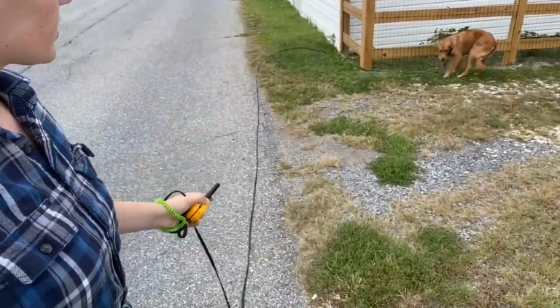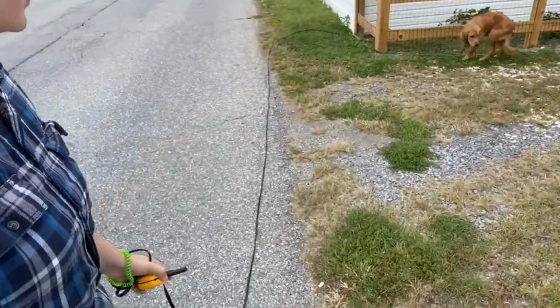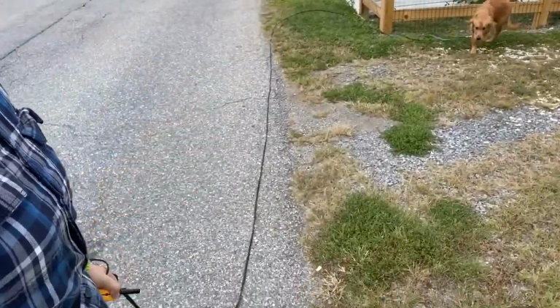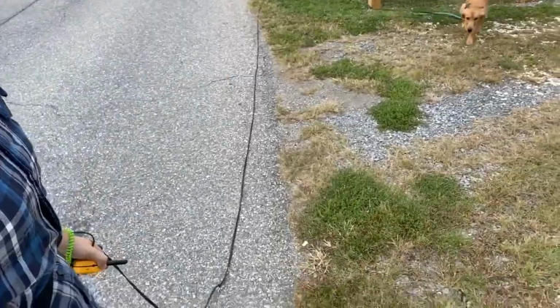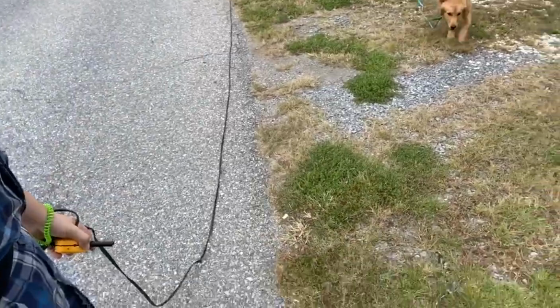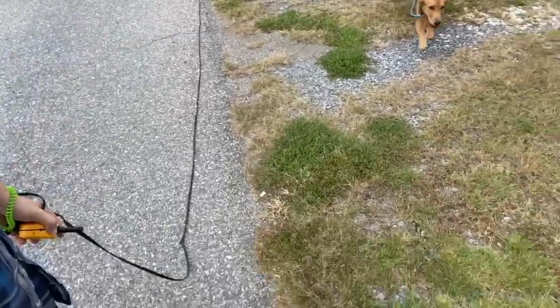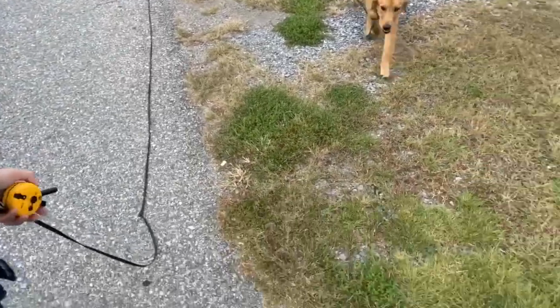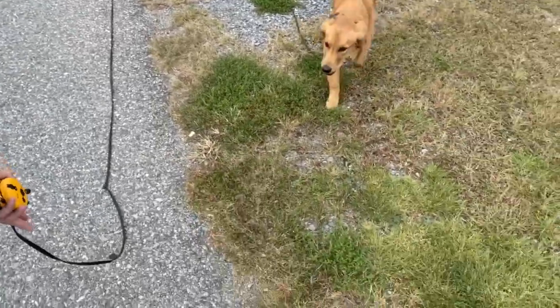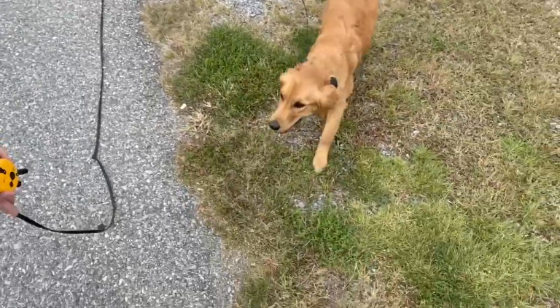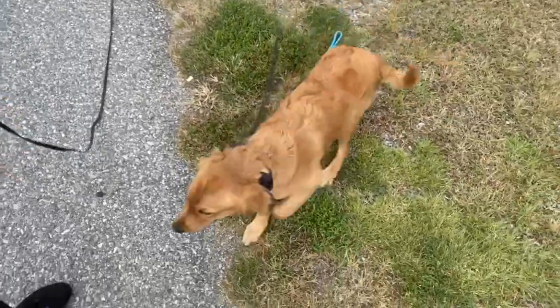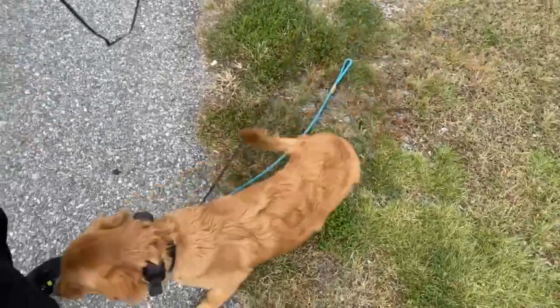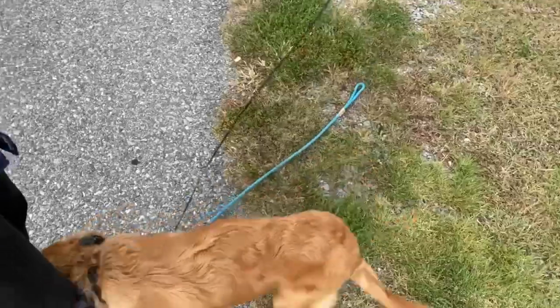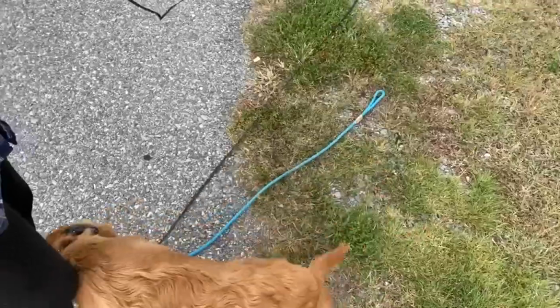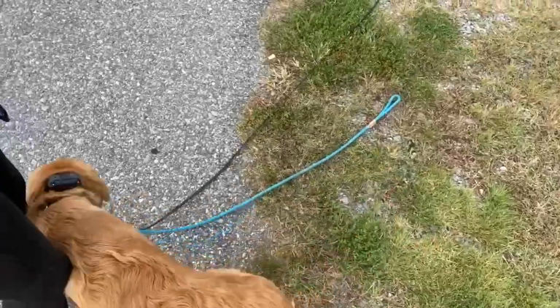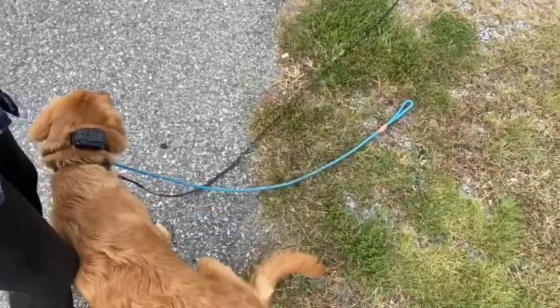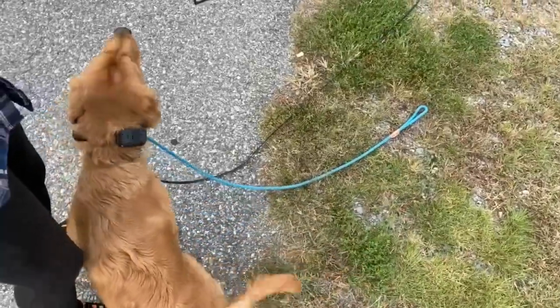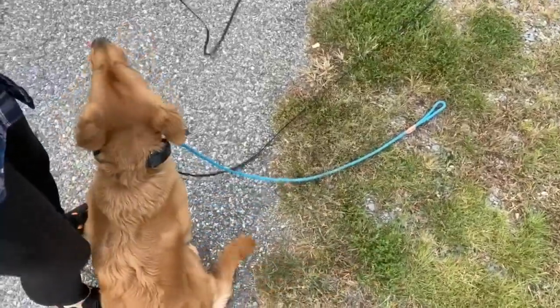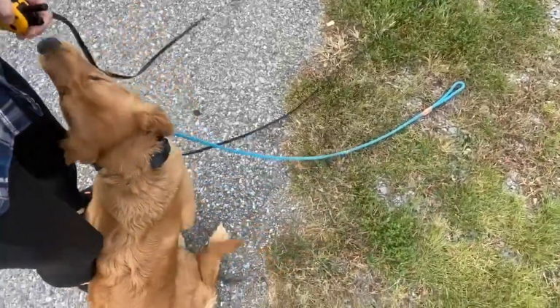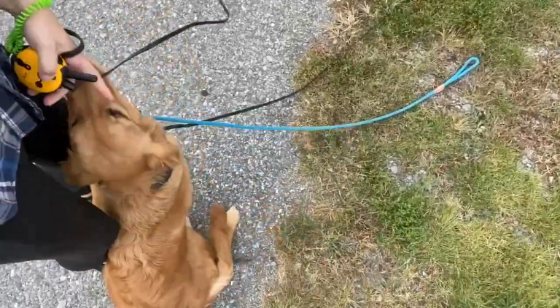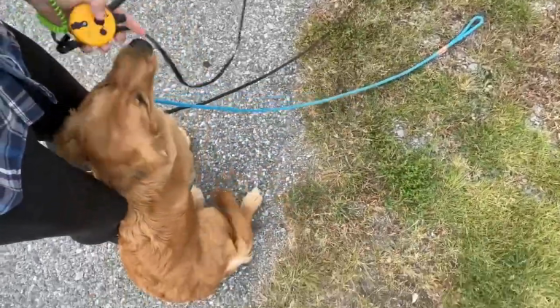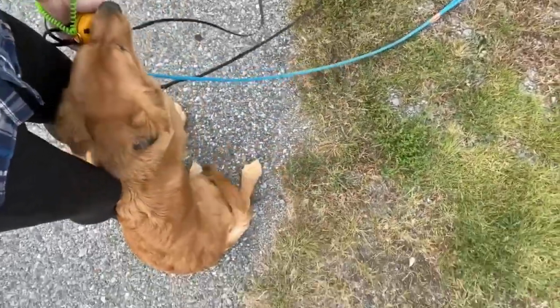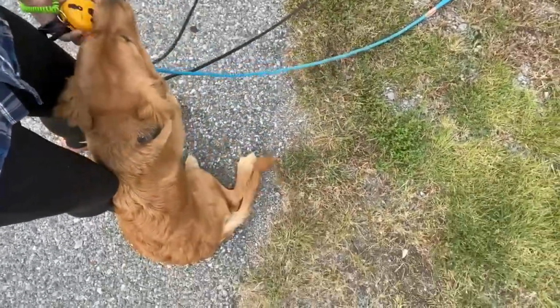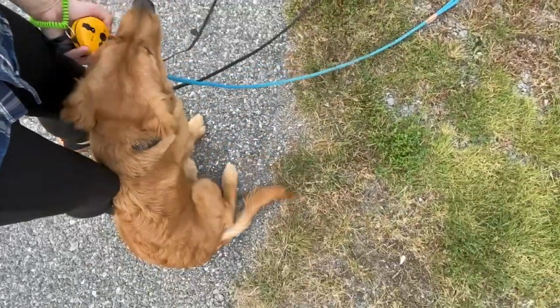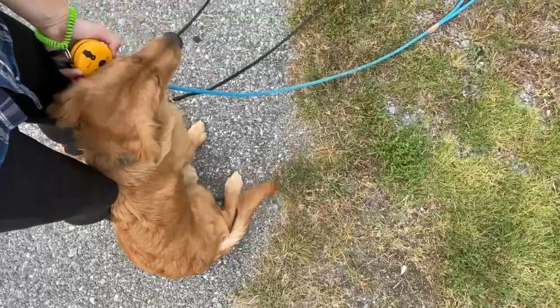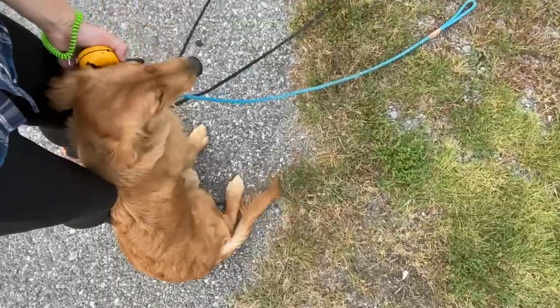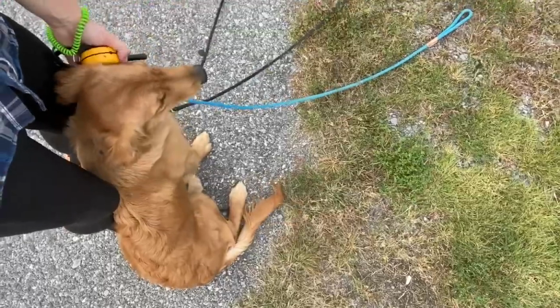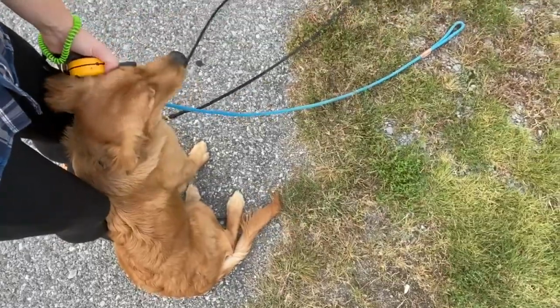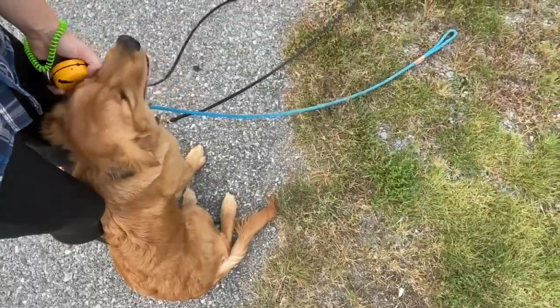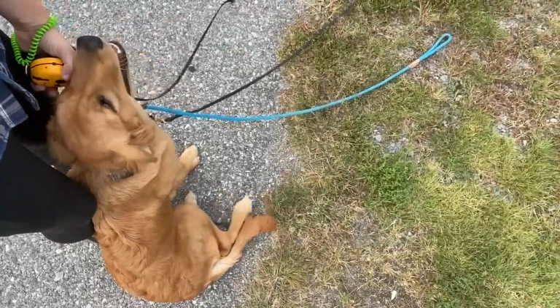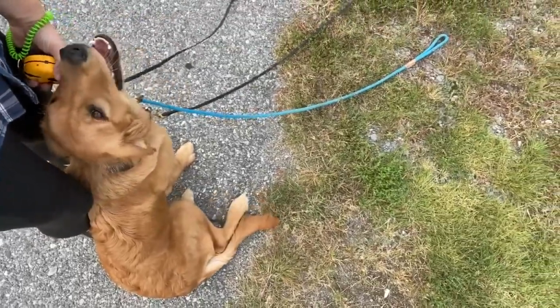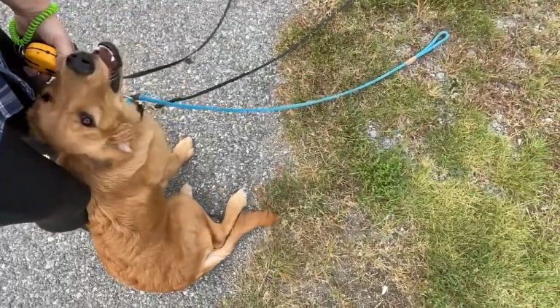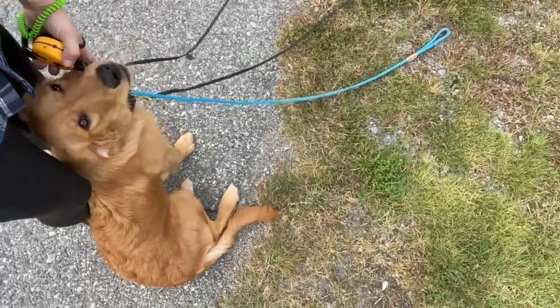Good girl! When she comes and she's at my feet — good girl, nice job — and I praise her. Good girl!